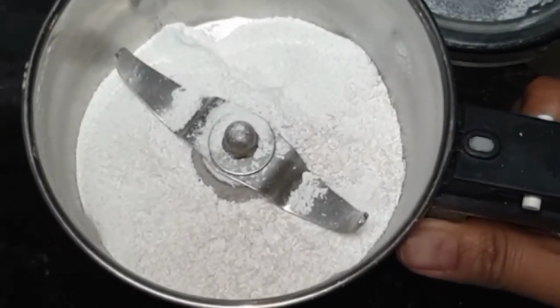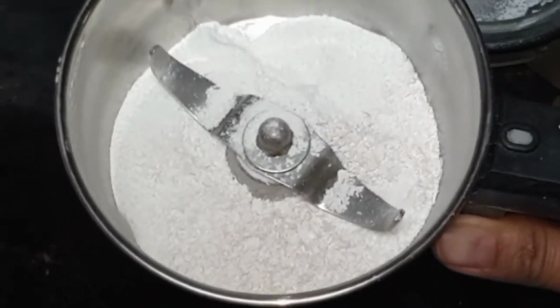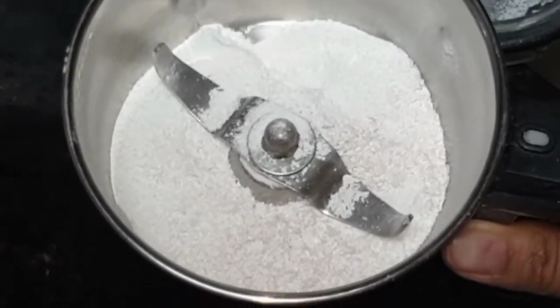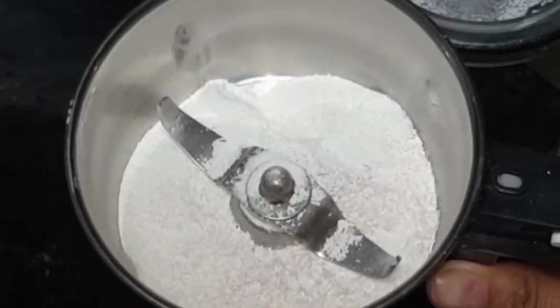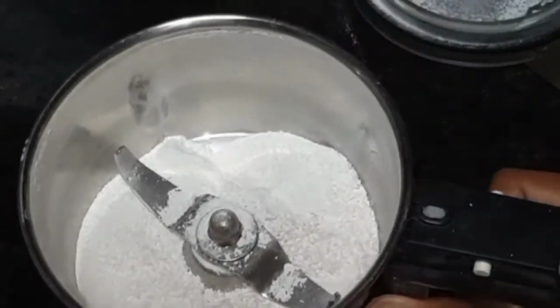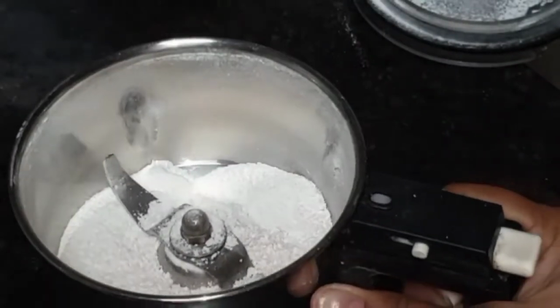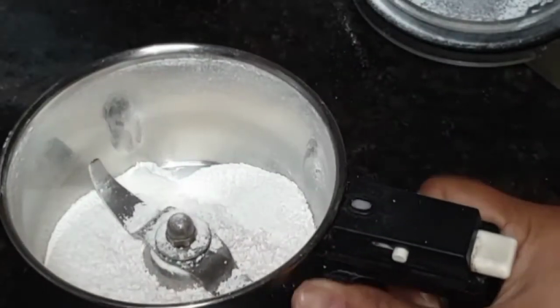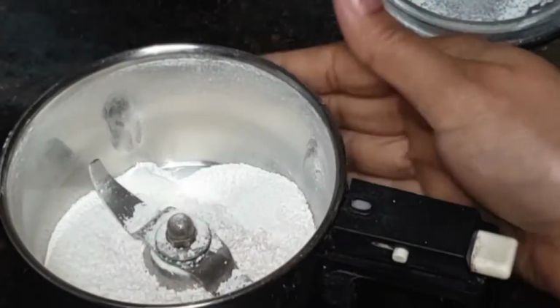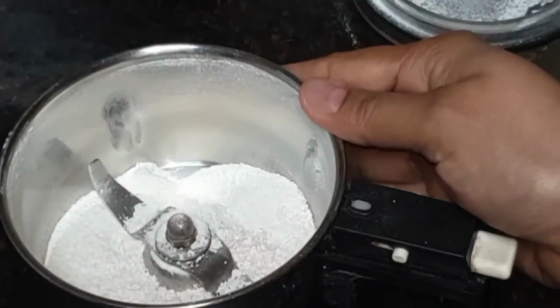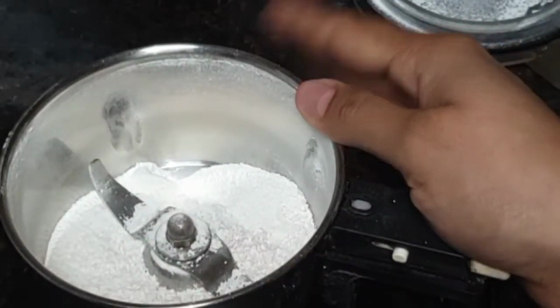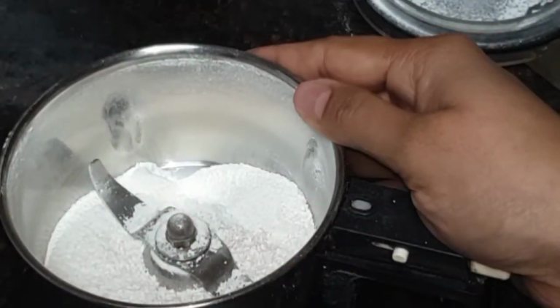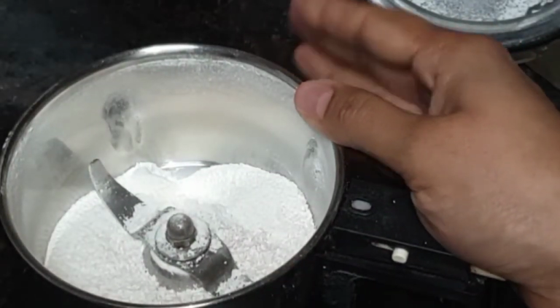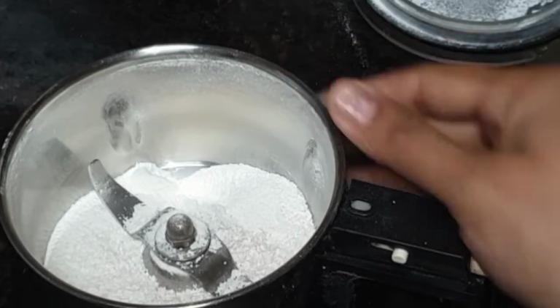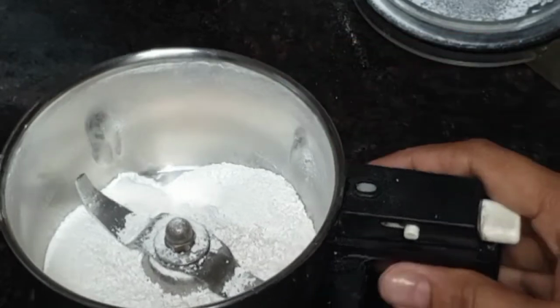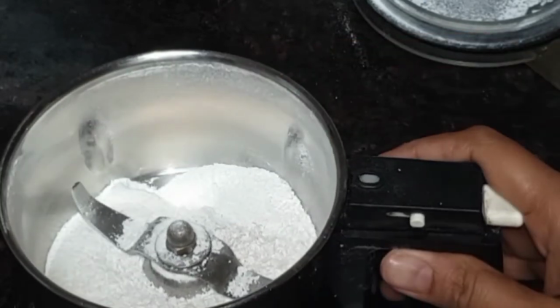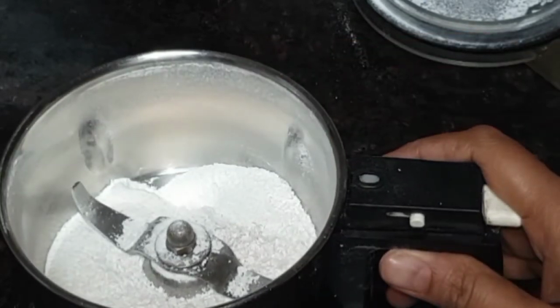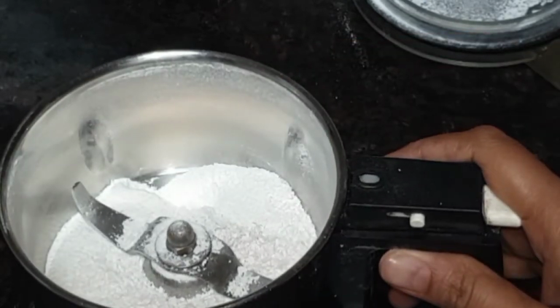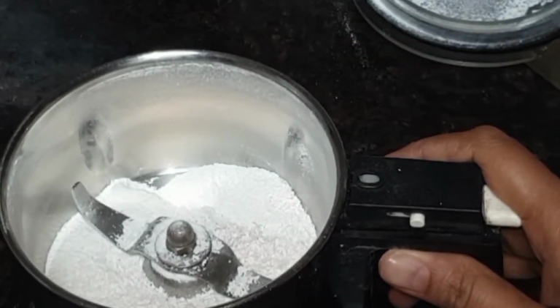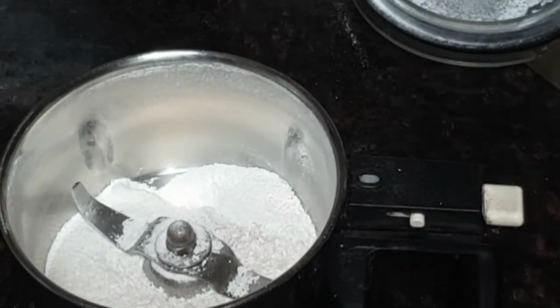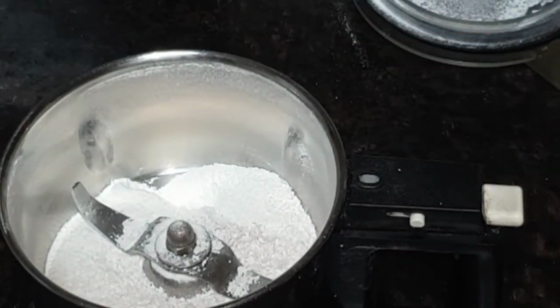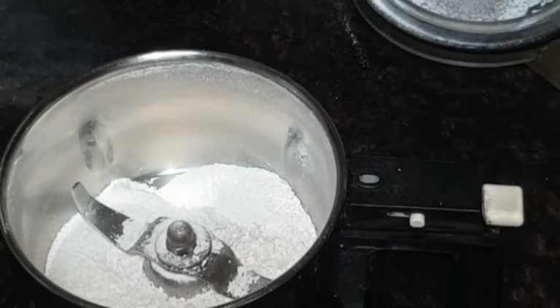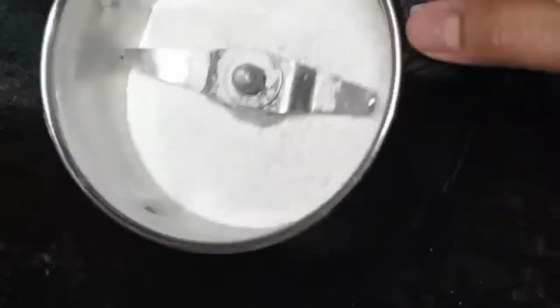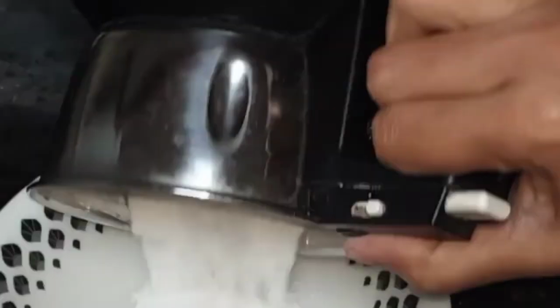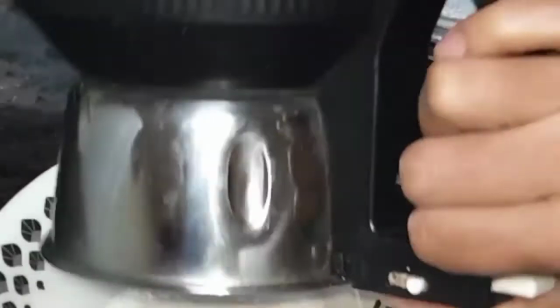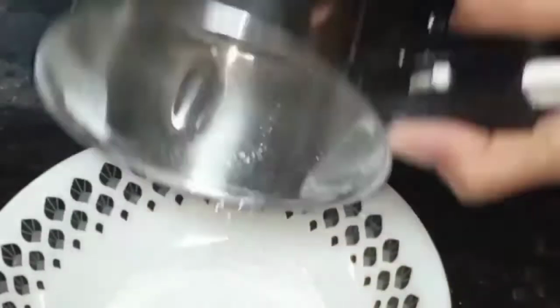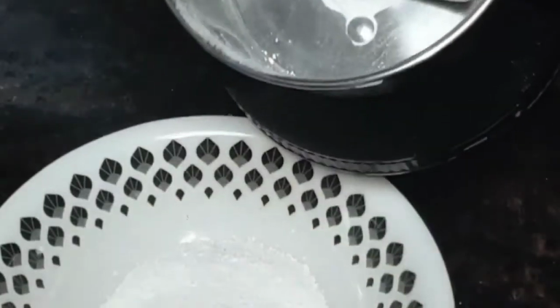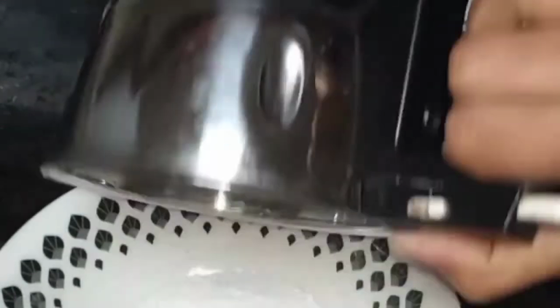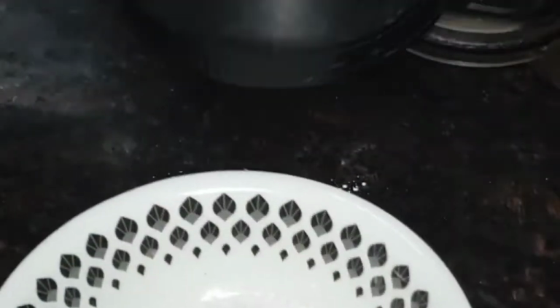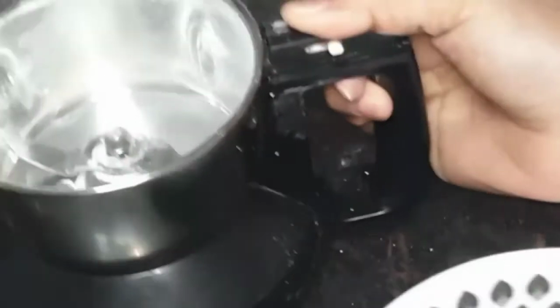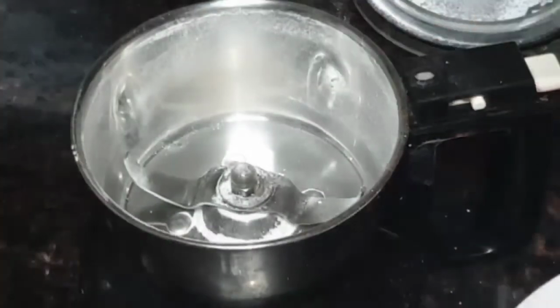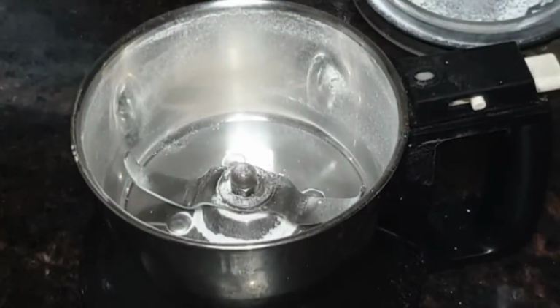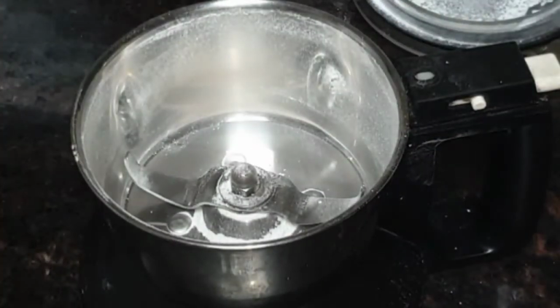It is very easy to make the dish a lot of the pot. We will try to get the dish from the pot. This is a very good dish. We can use the dish a little bit, and we can use it a little bit of the dish.